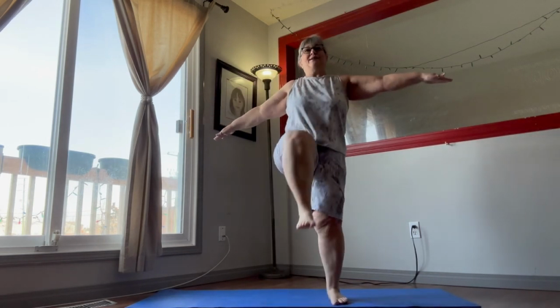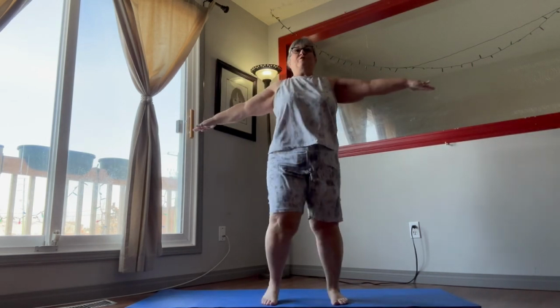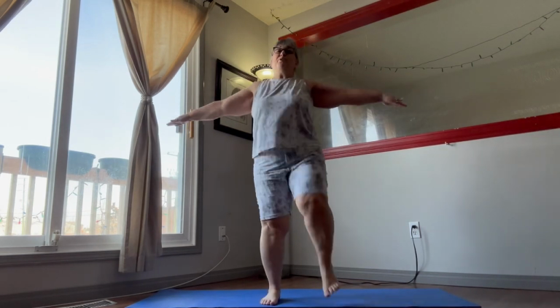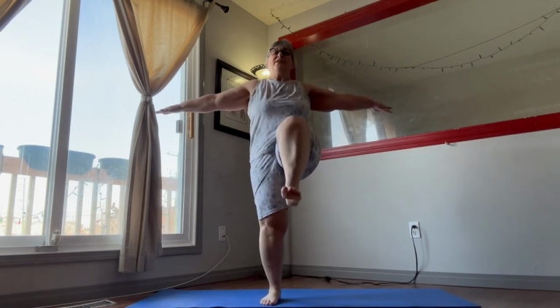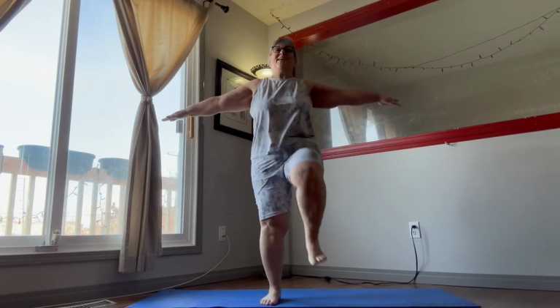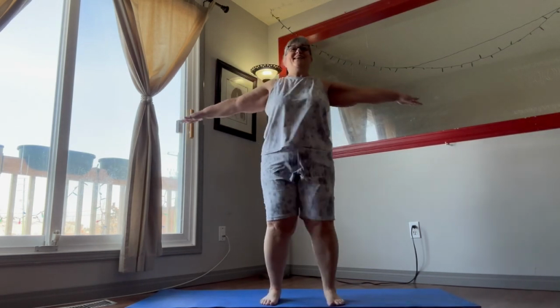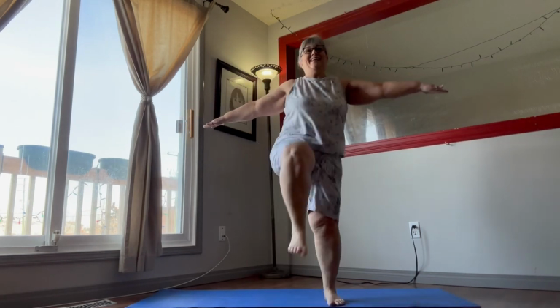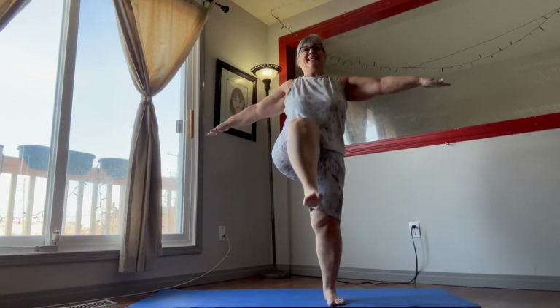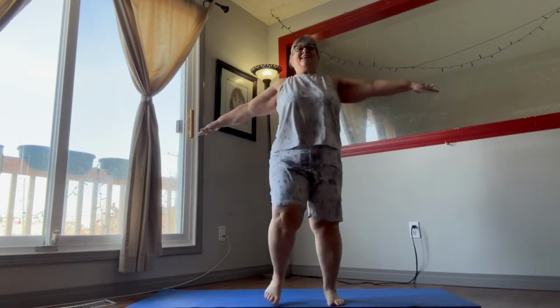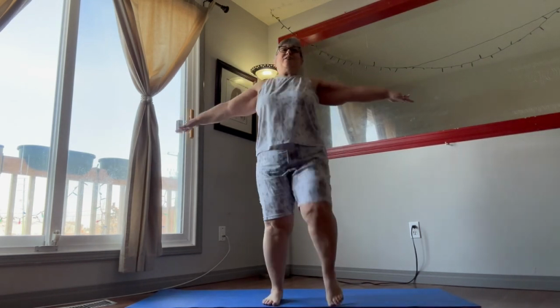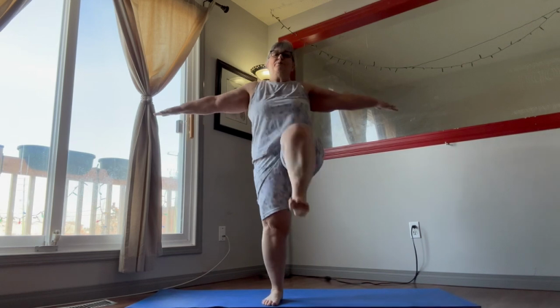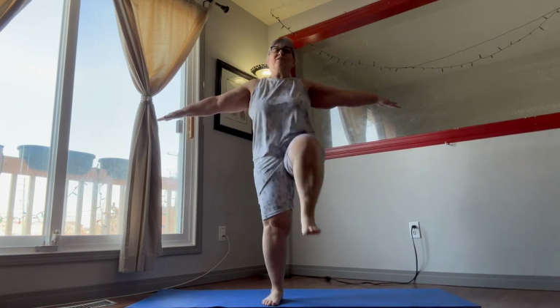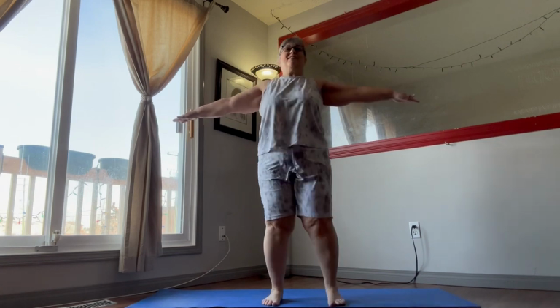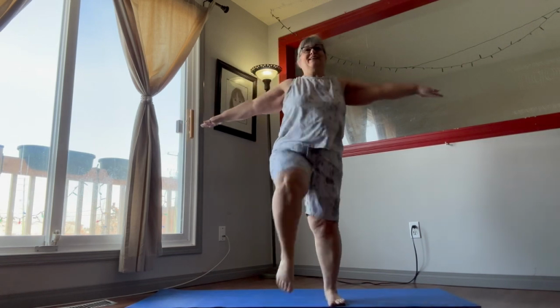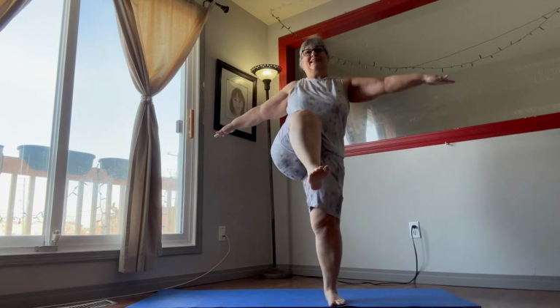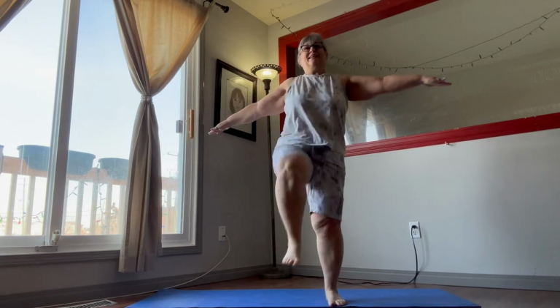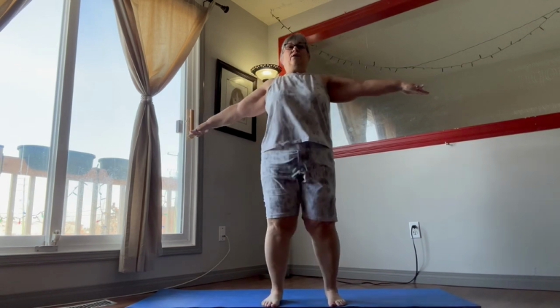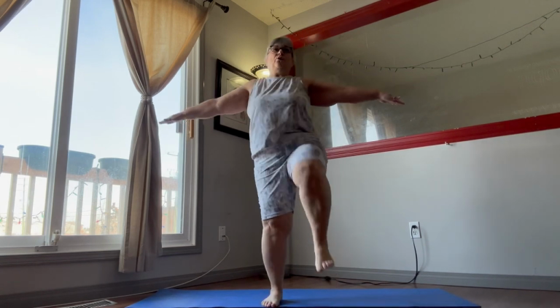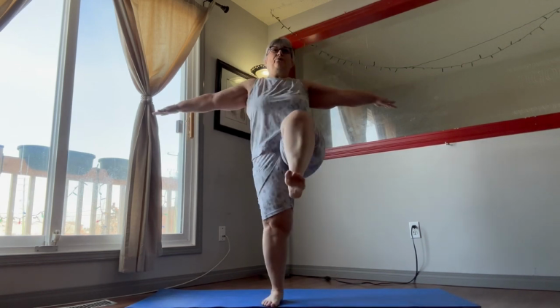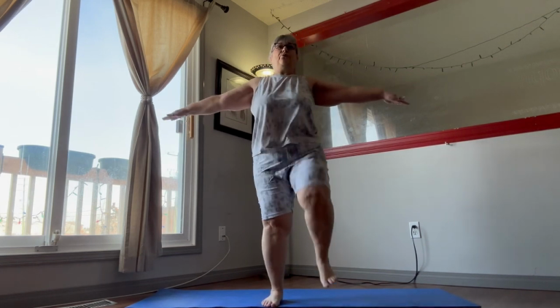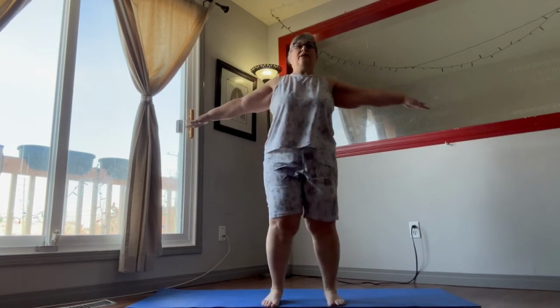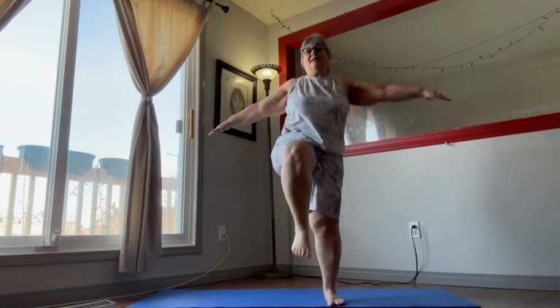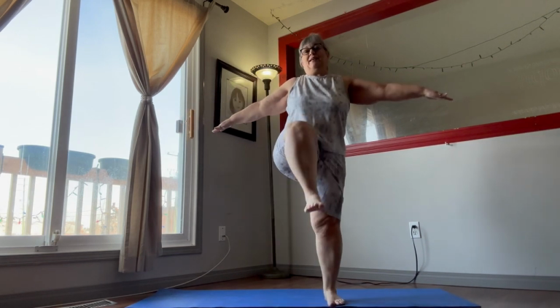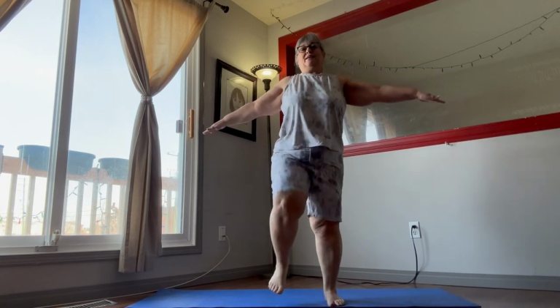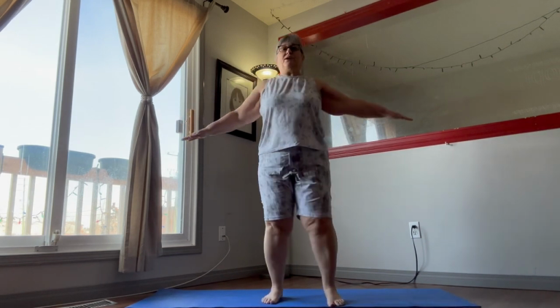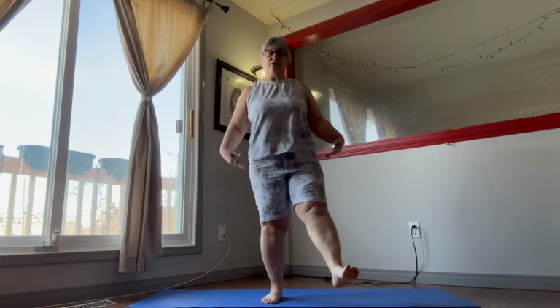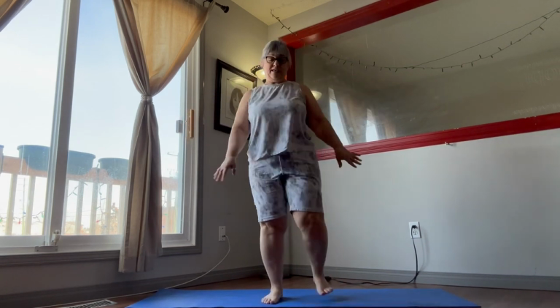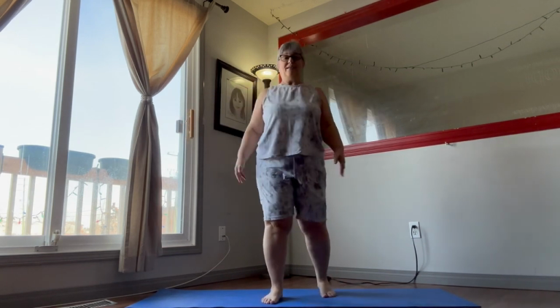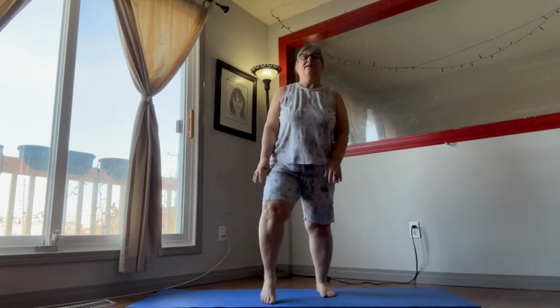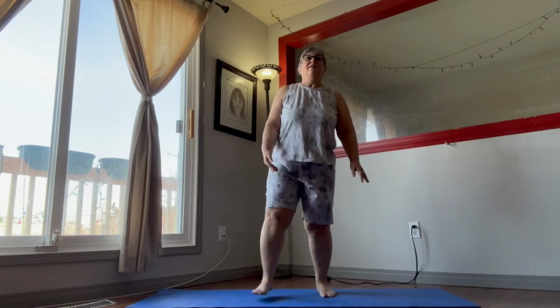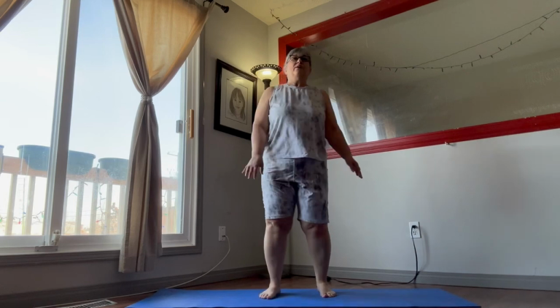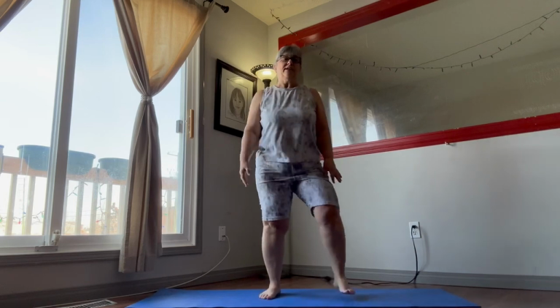Remember to breathe. A couple more — there we go.